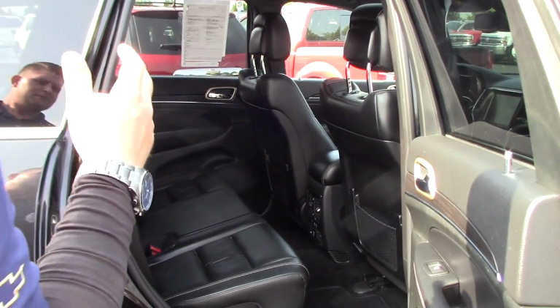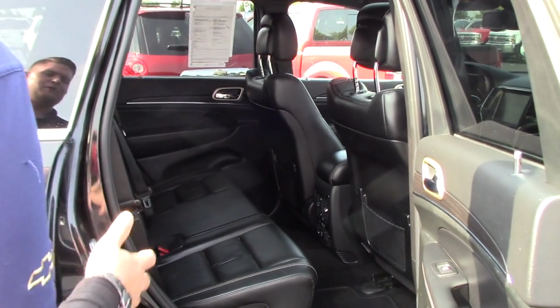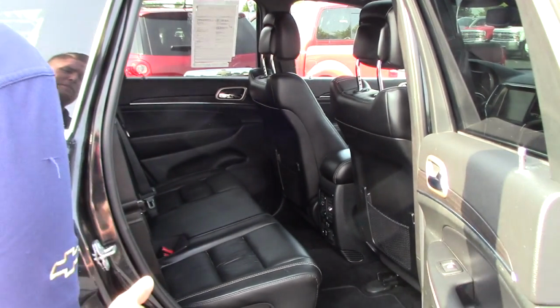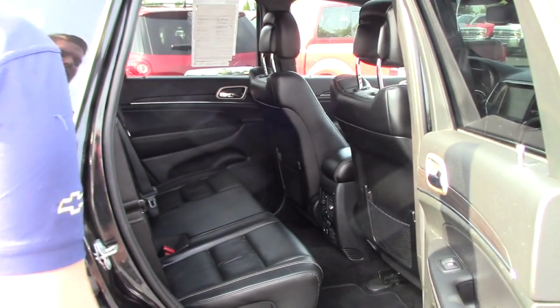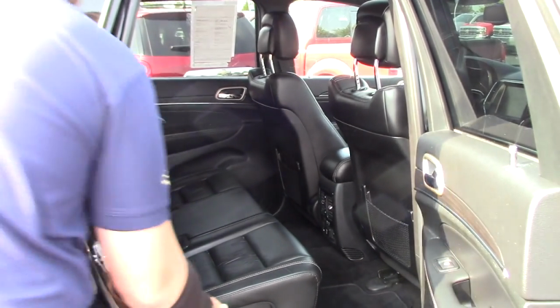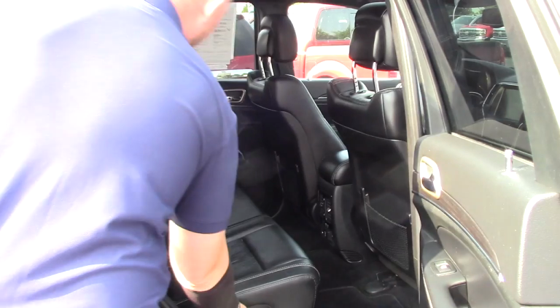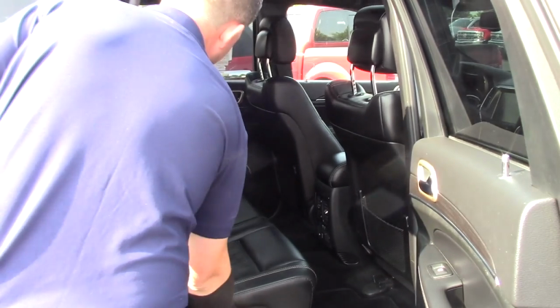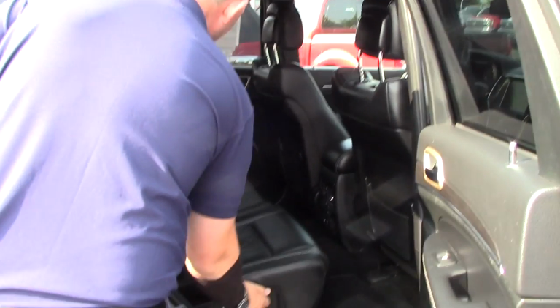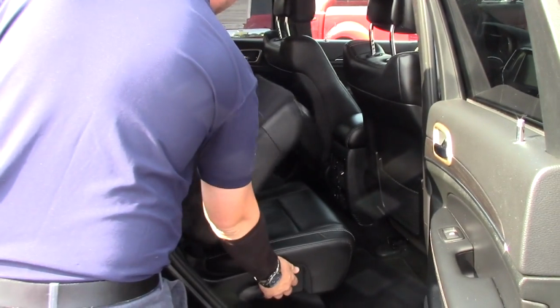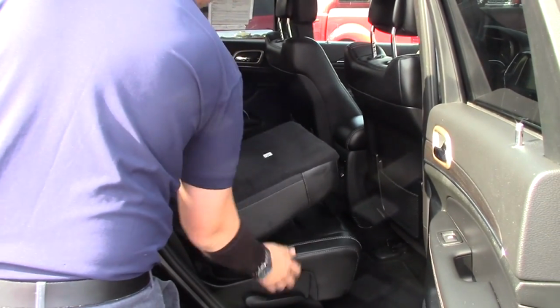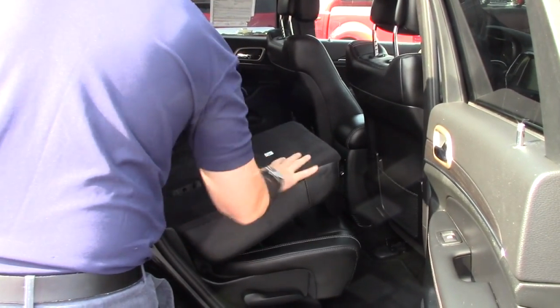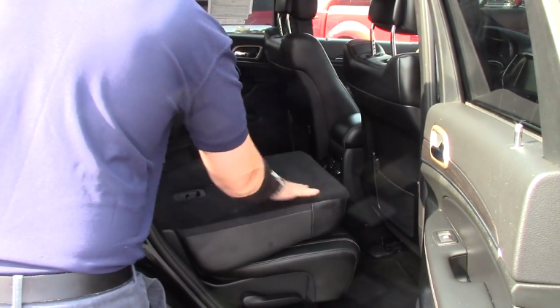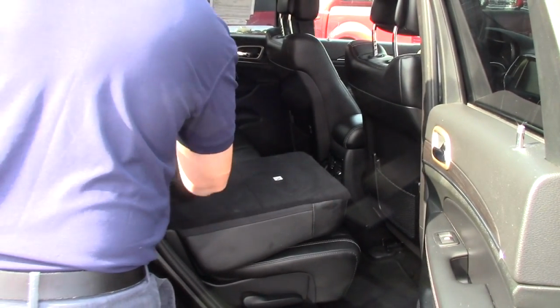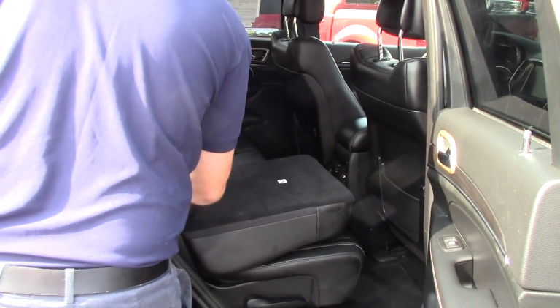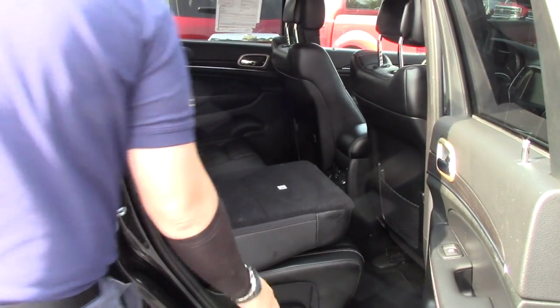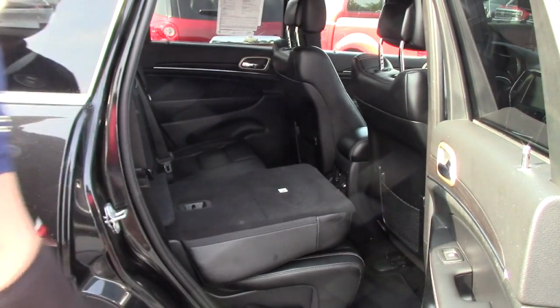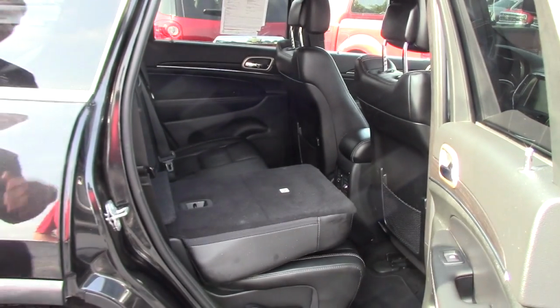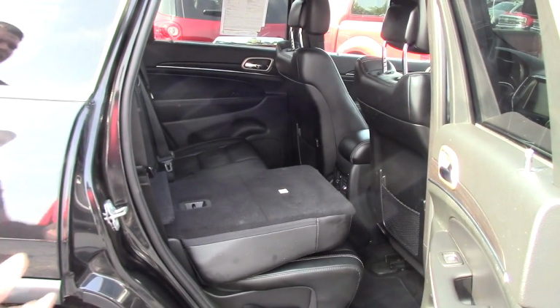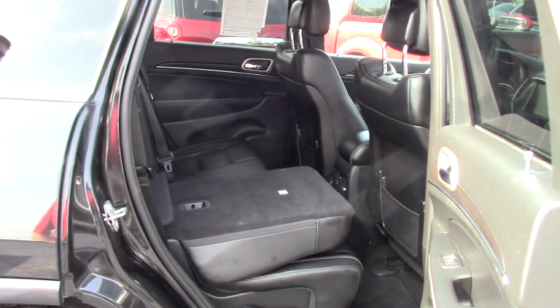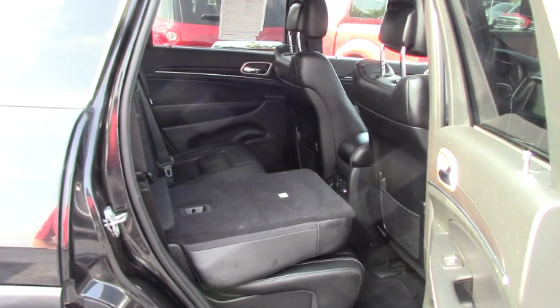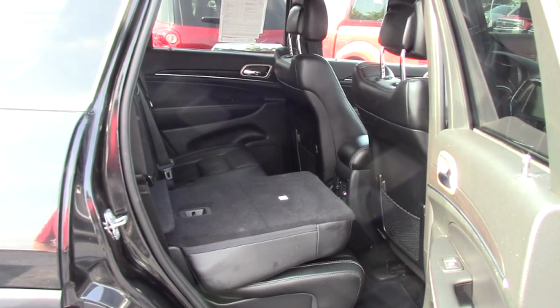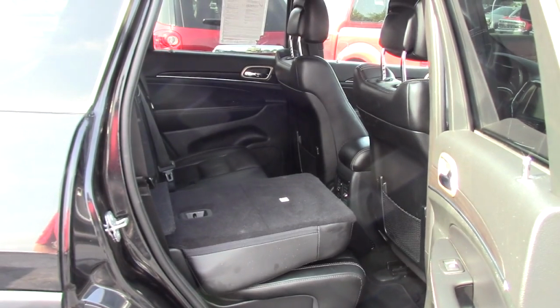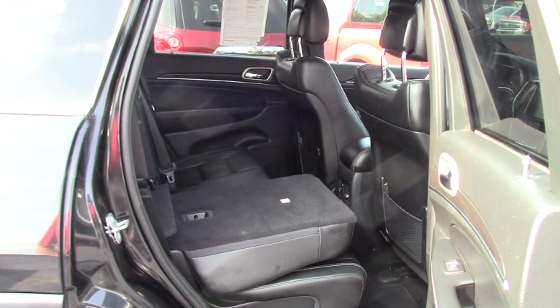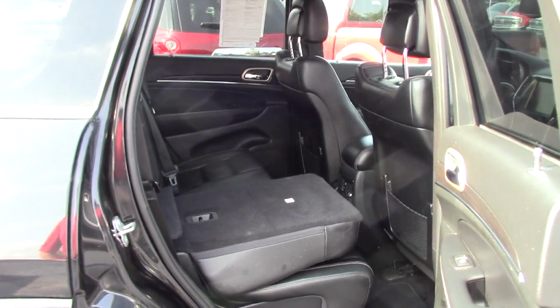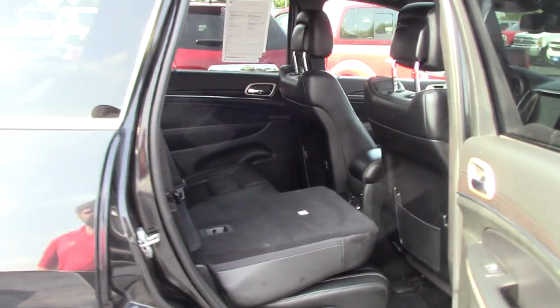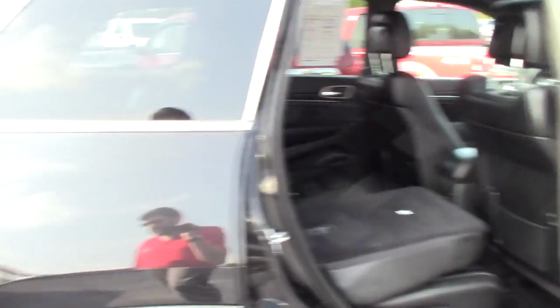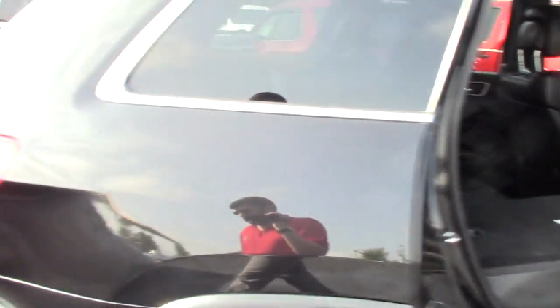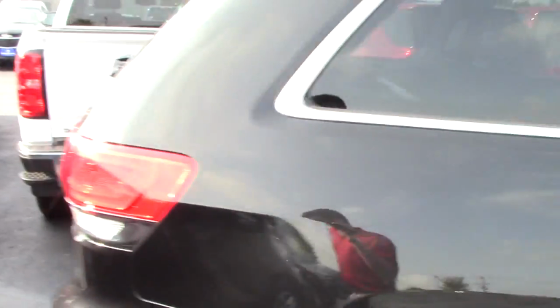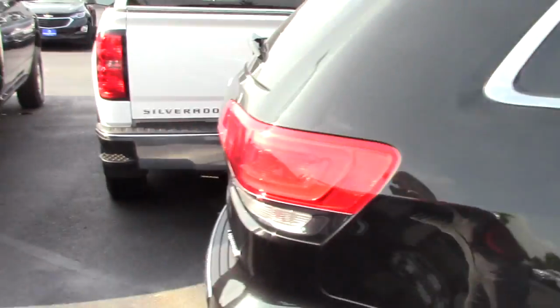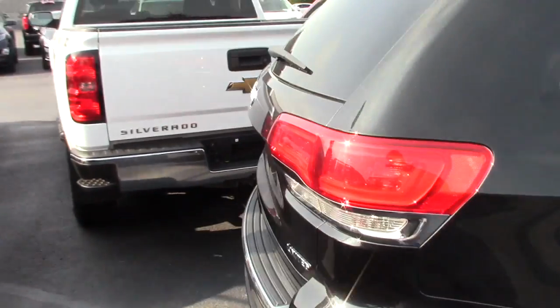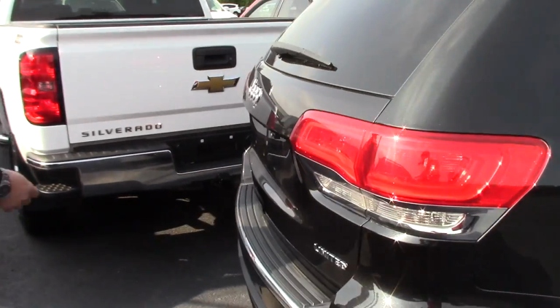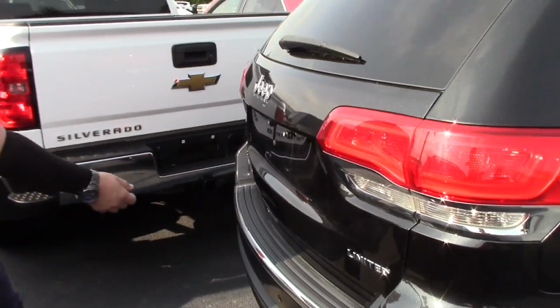Plenty of room in the back seat for your passengers. These seats do fold down pretty flat, which is nice if you have any dogs or whatnot that you might be taking with you.